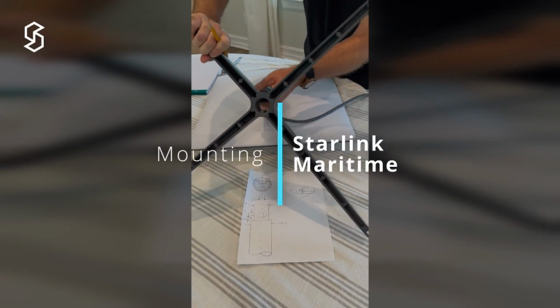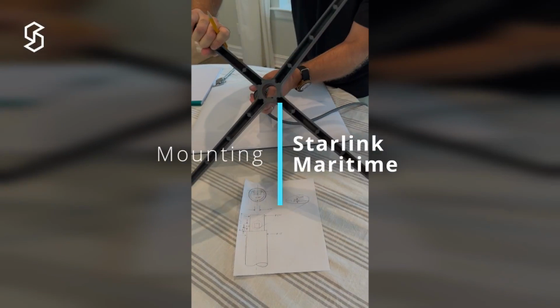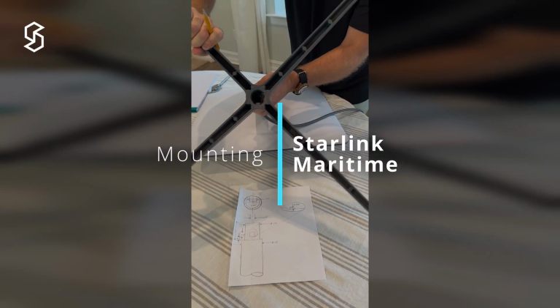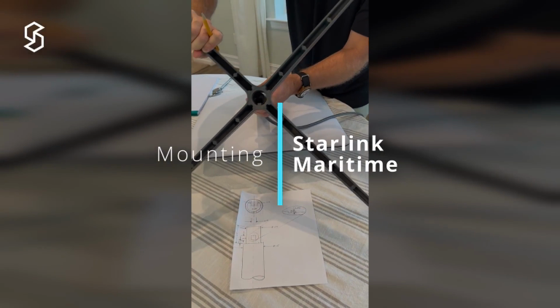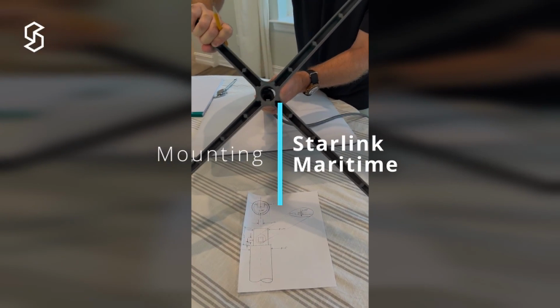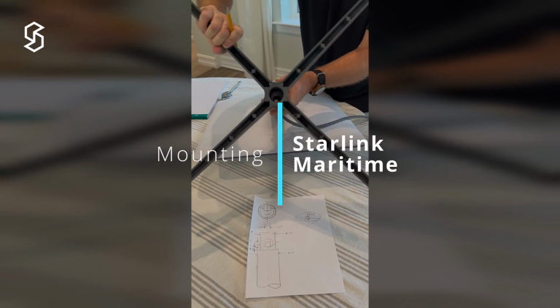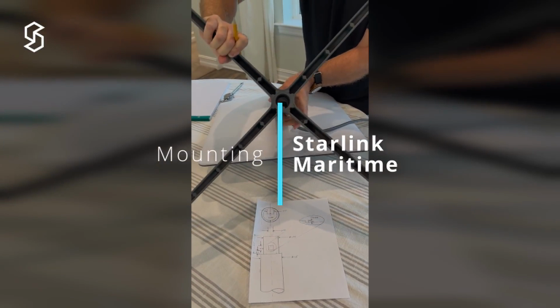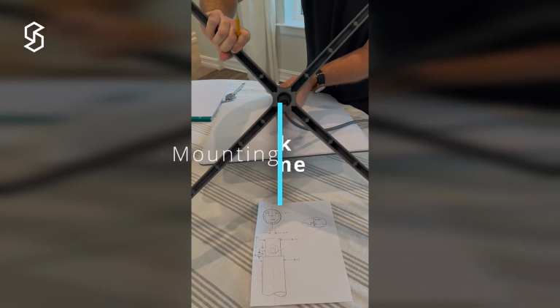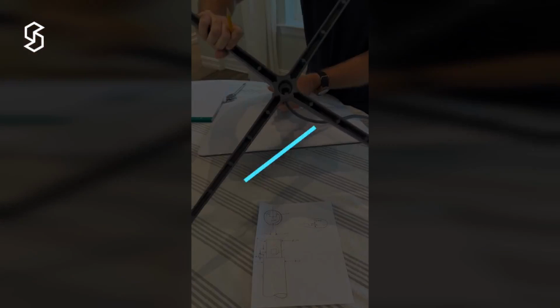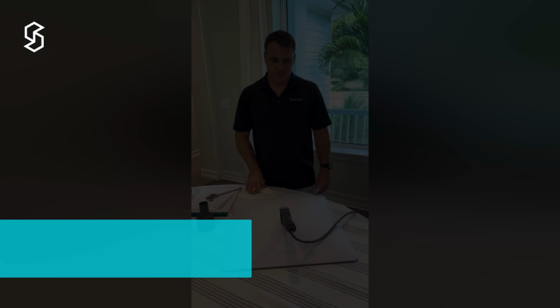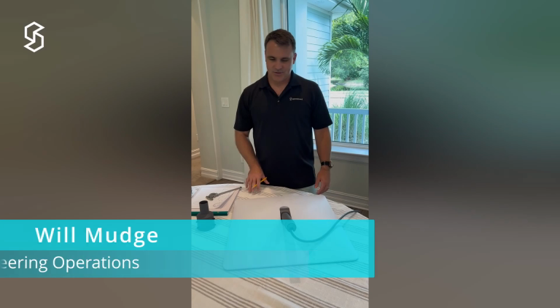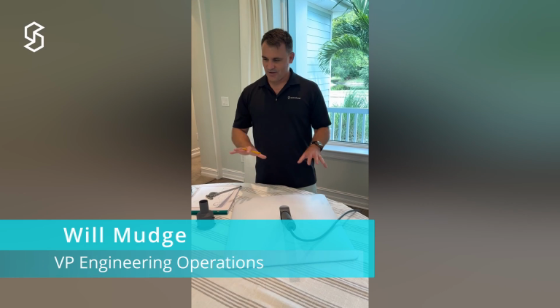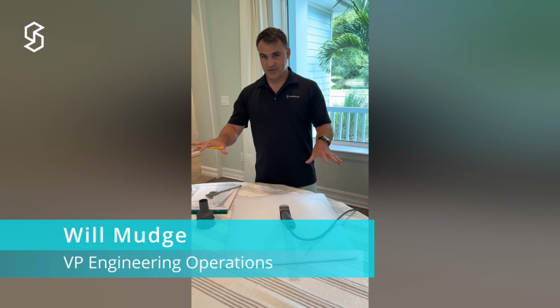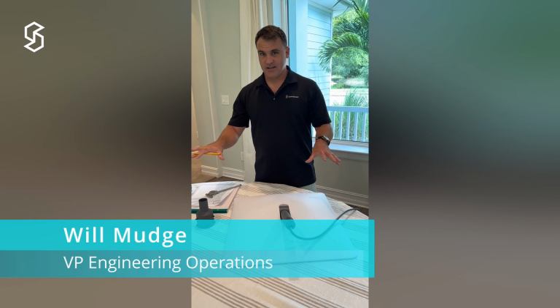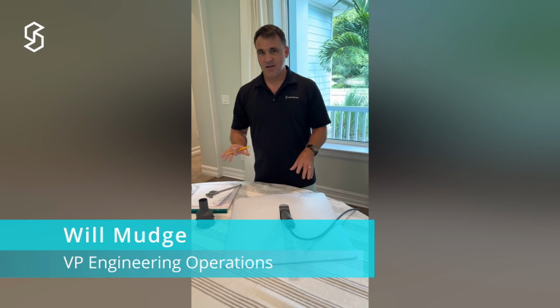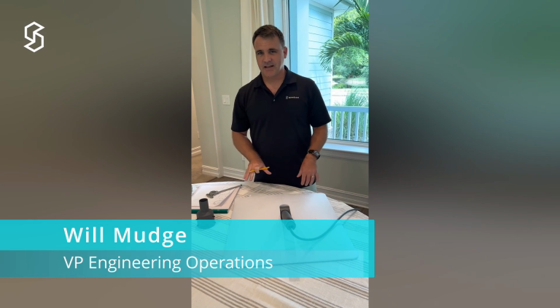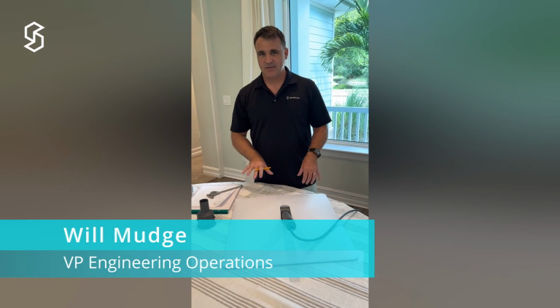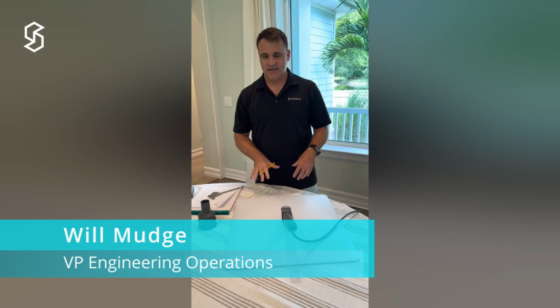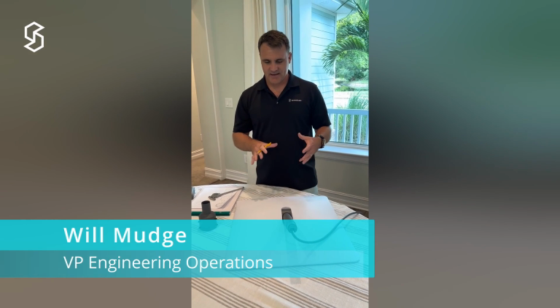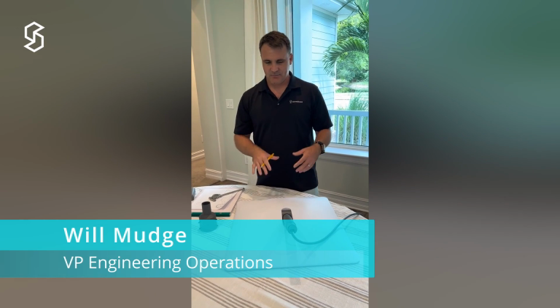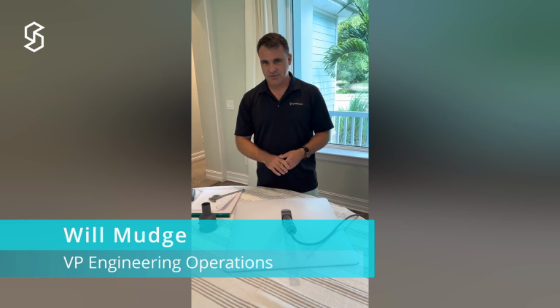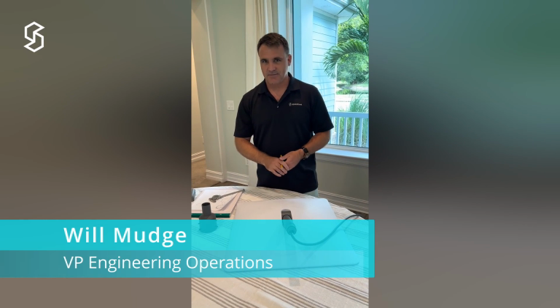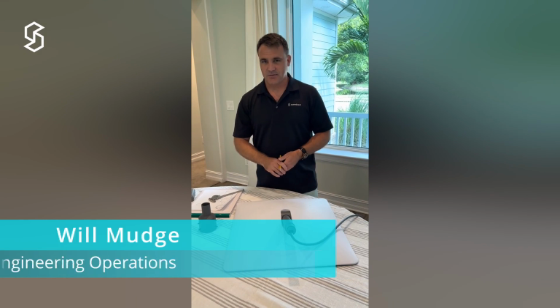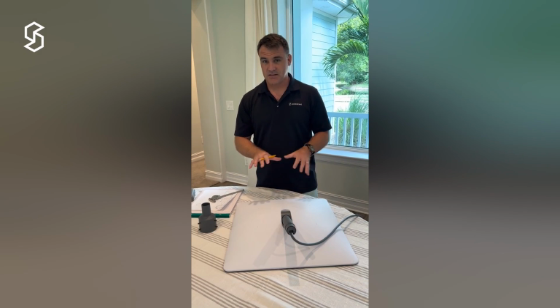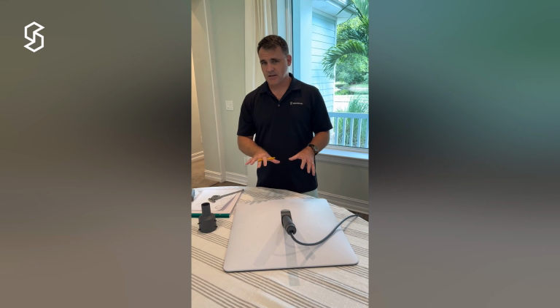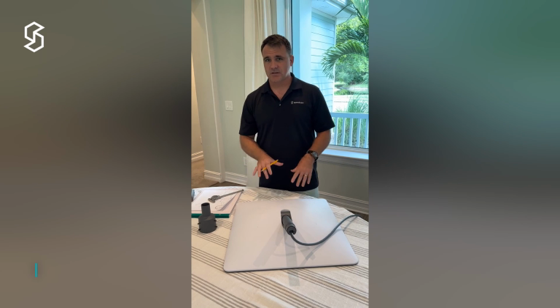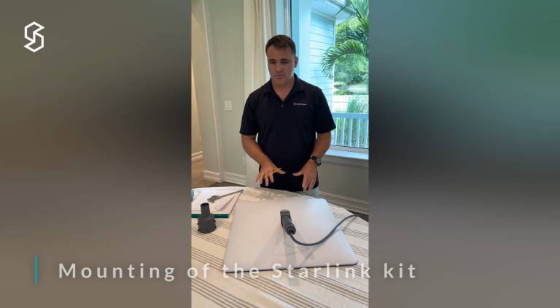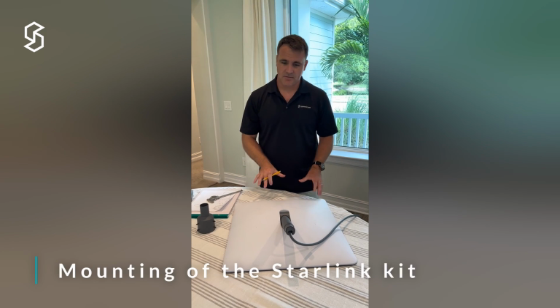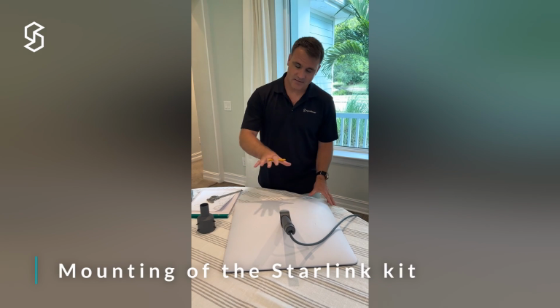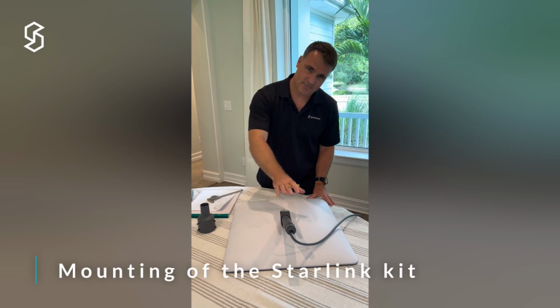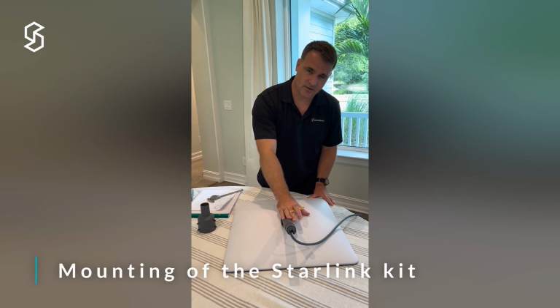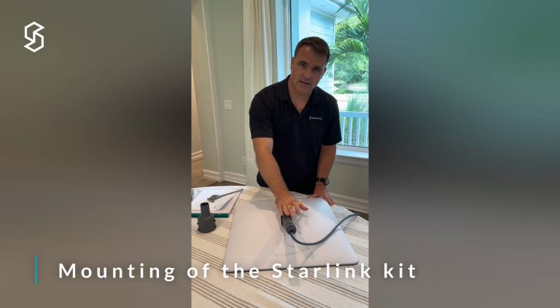Hello everyone, I'm Will with Speedcast. We're doing our Starlink maritime kit series — every week we're doing a video. This week I want to talk about the mounting of the Starlink kit.